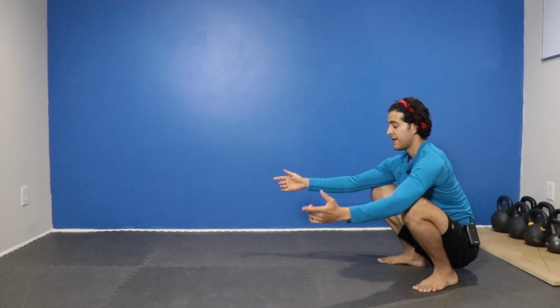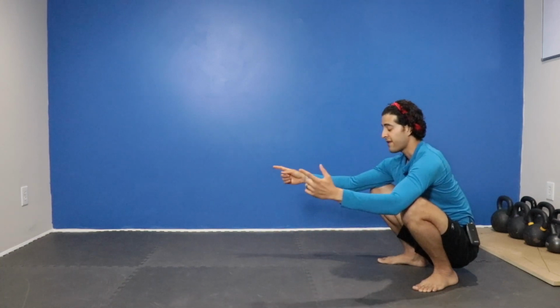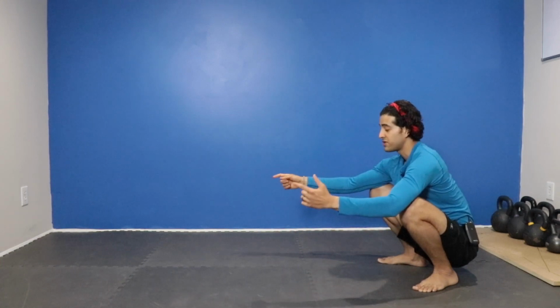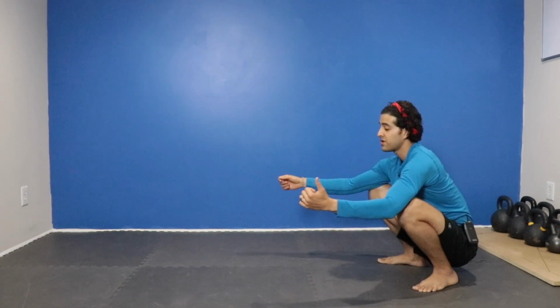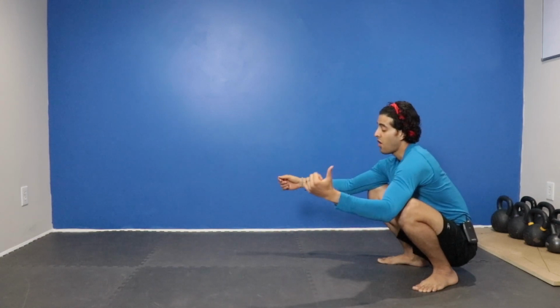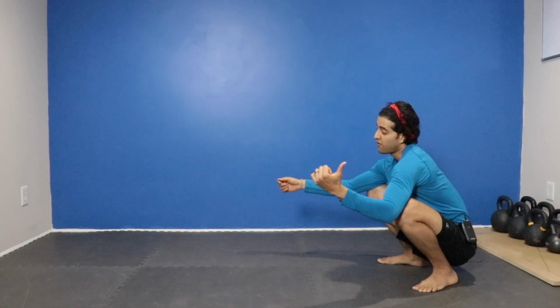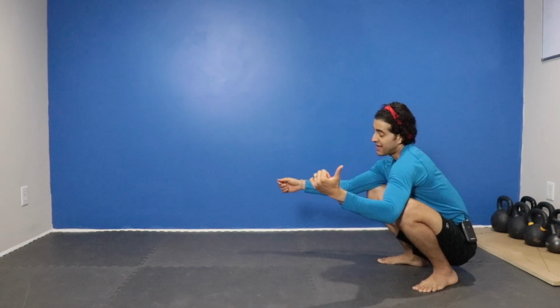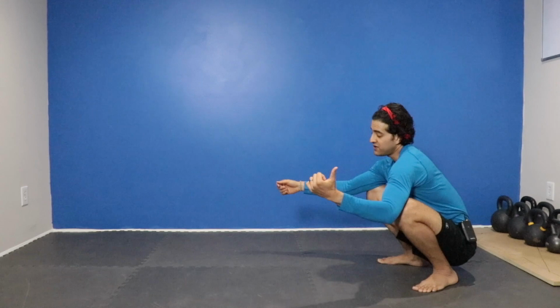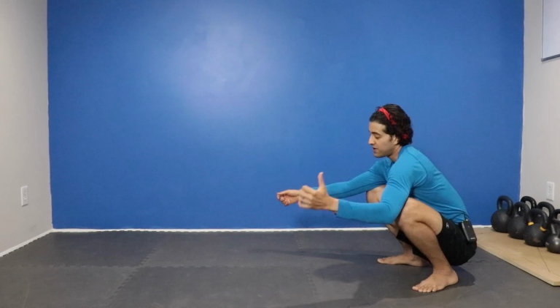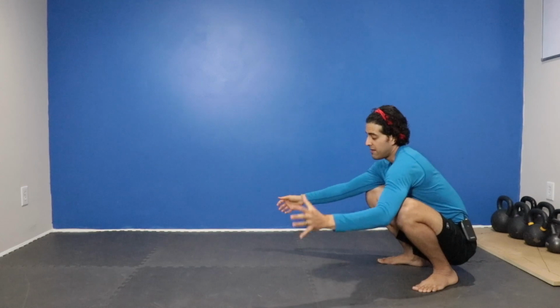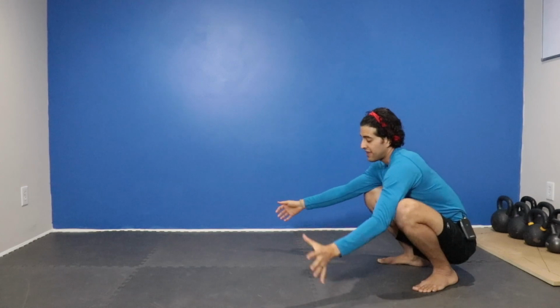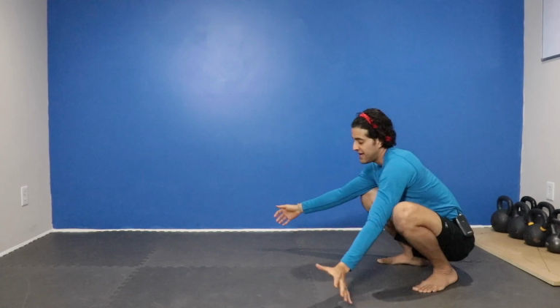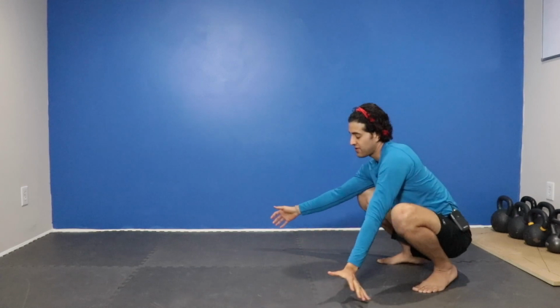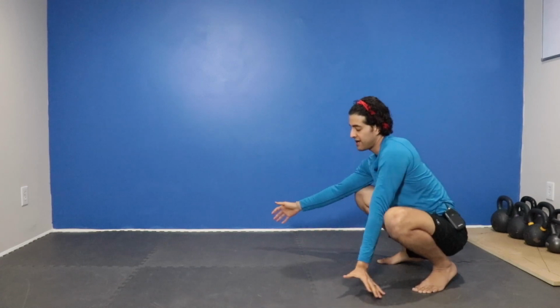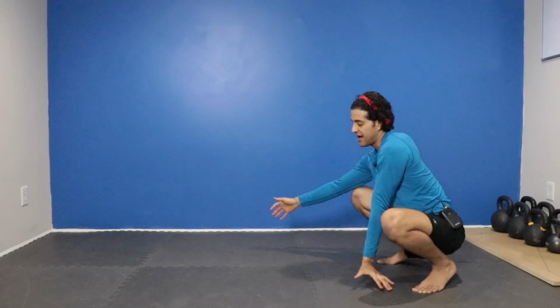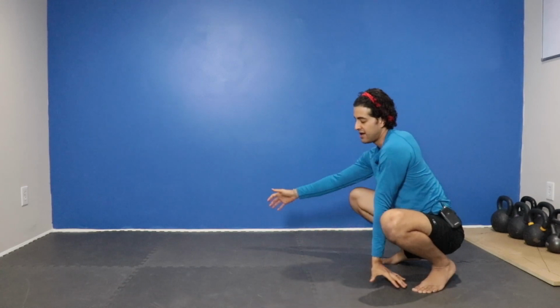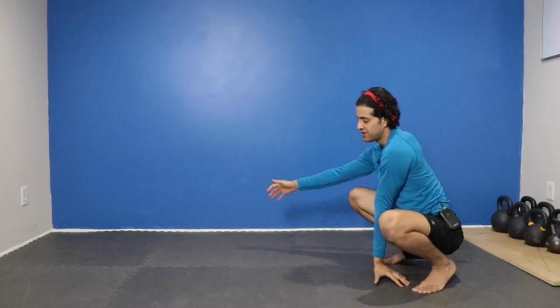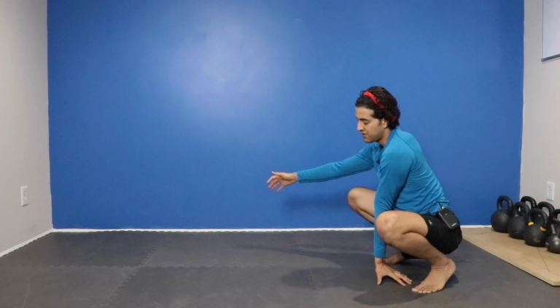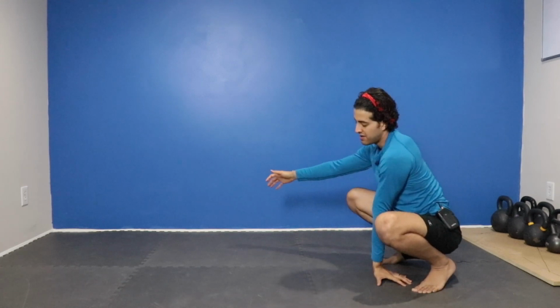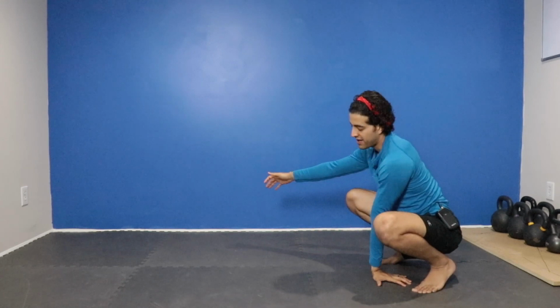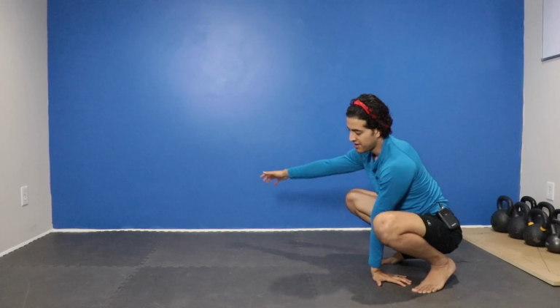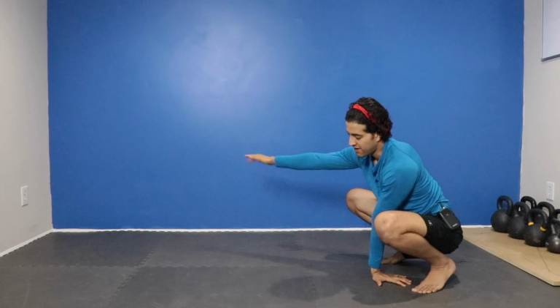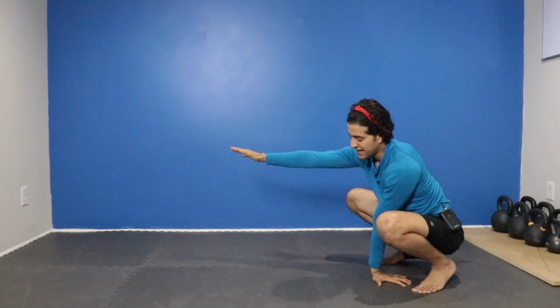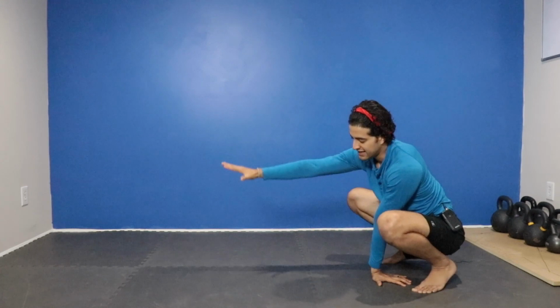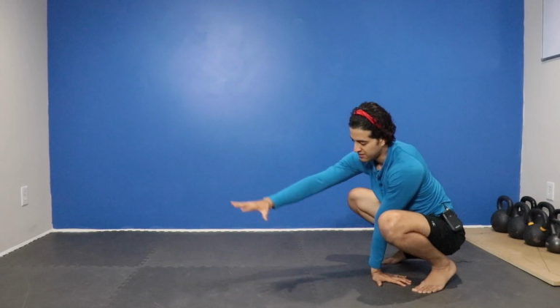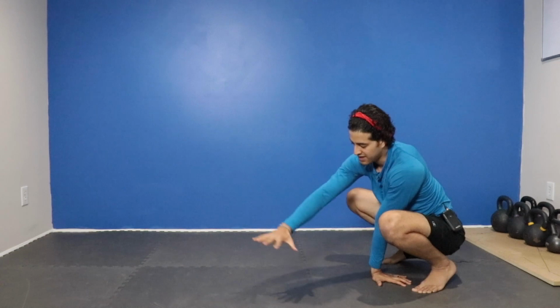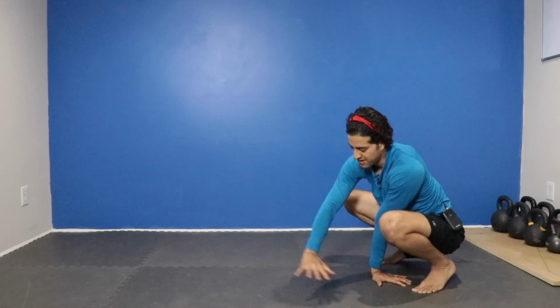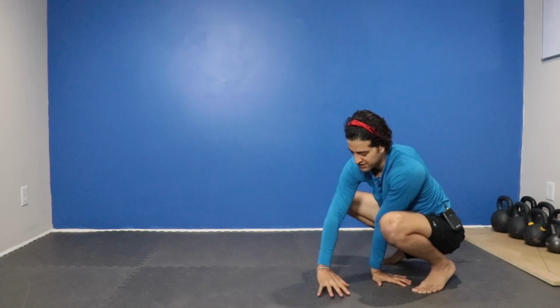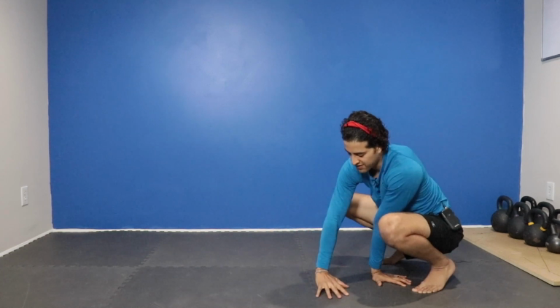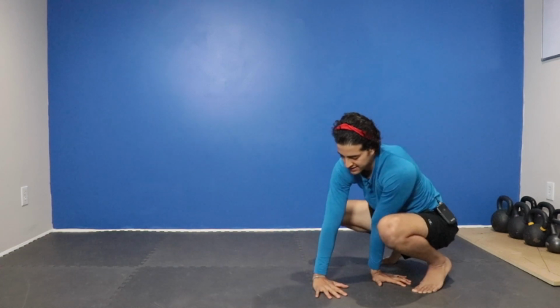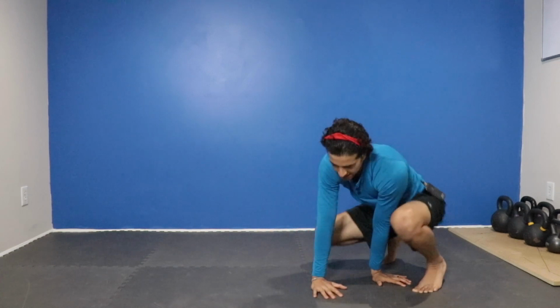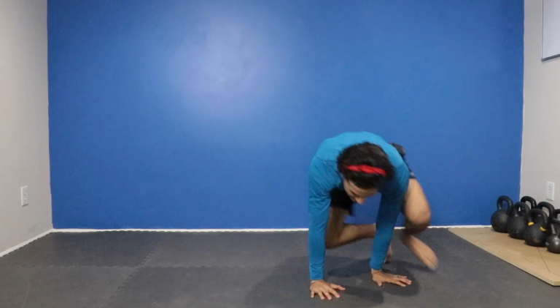If I want to turn over my left shoulder, my left hand is going to come down to the bottom. My right hand is going to come and reach across and rotate.